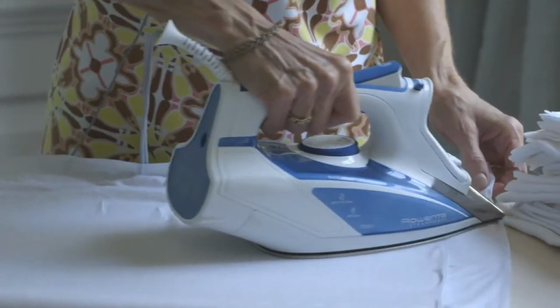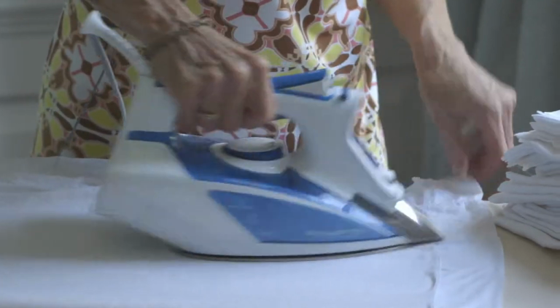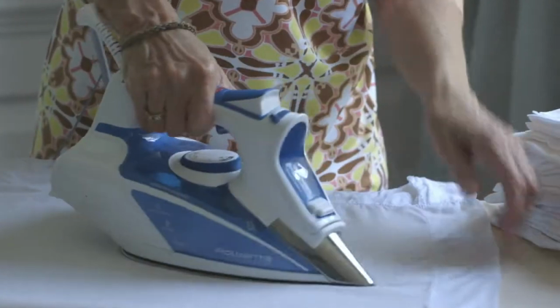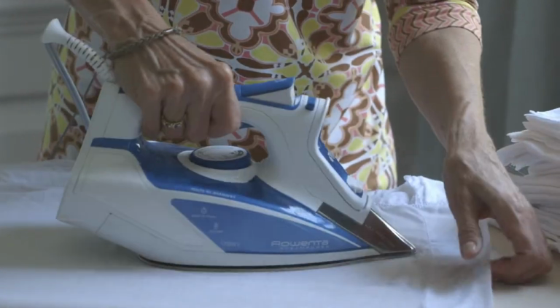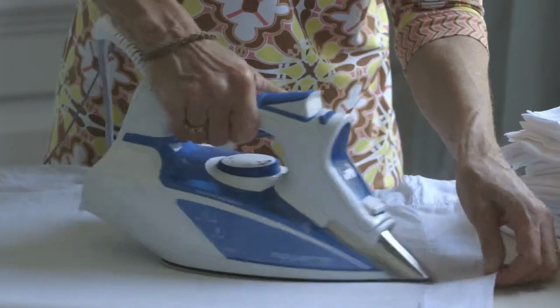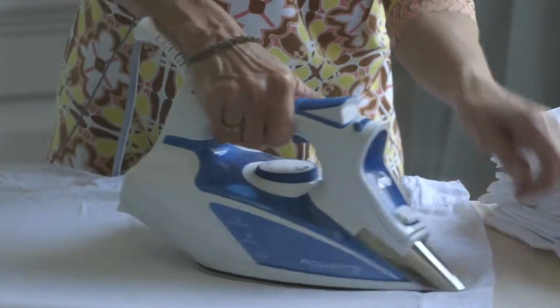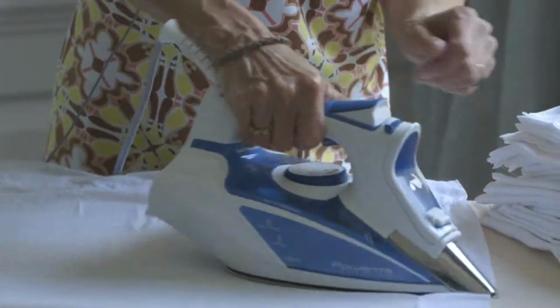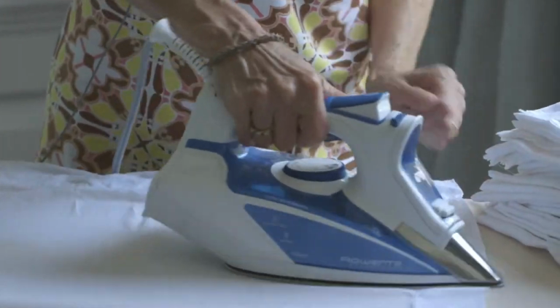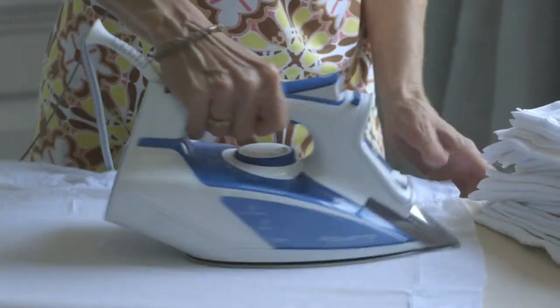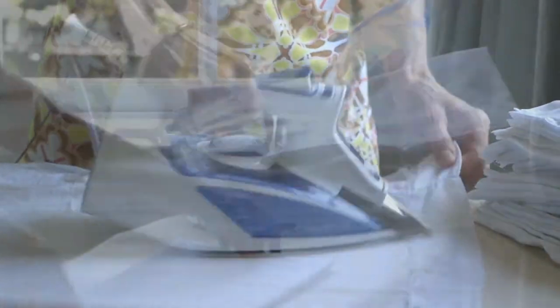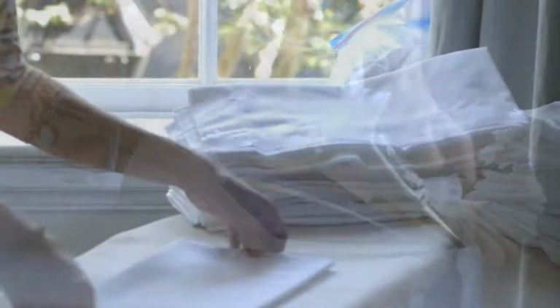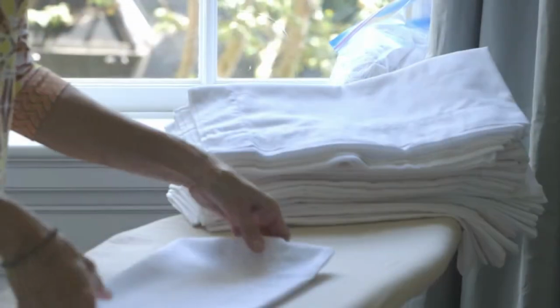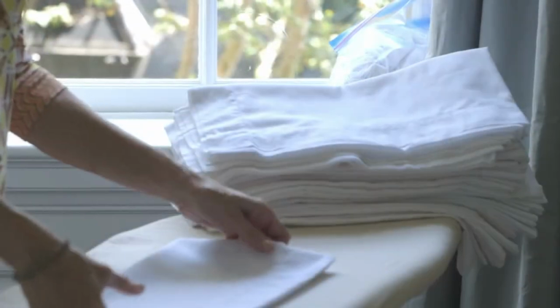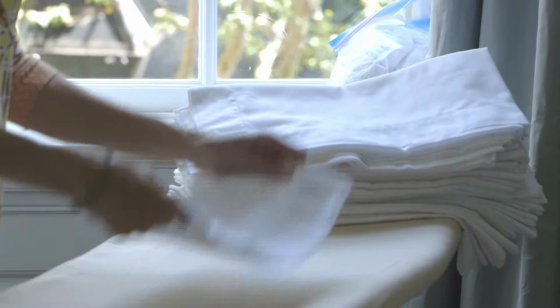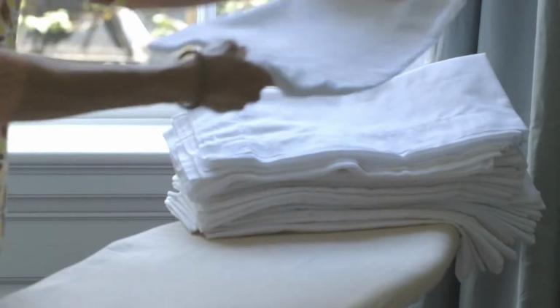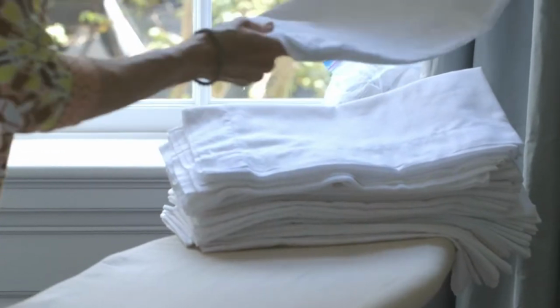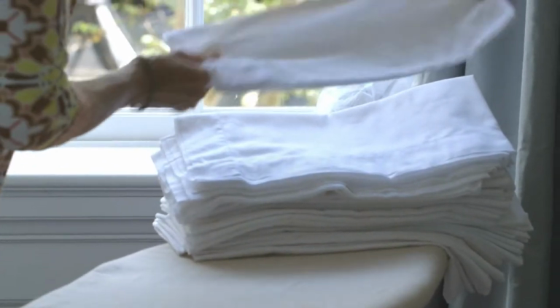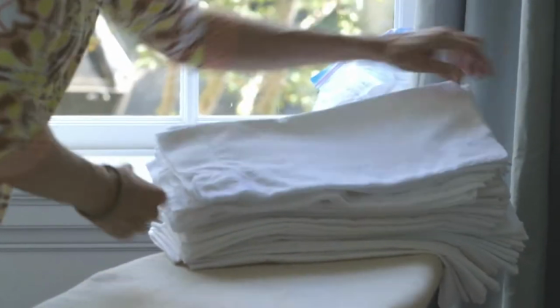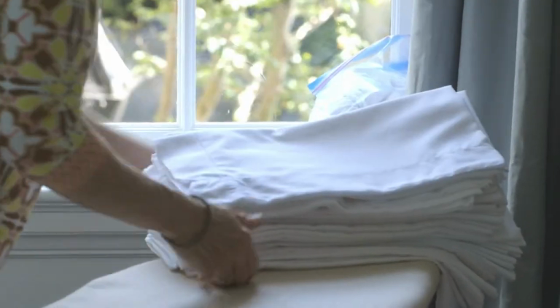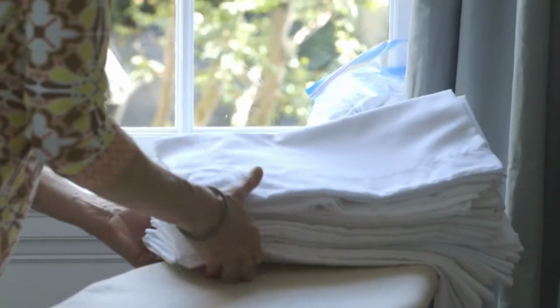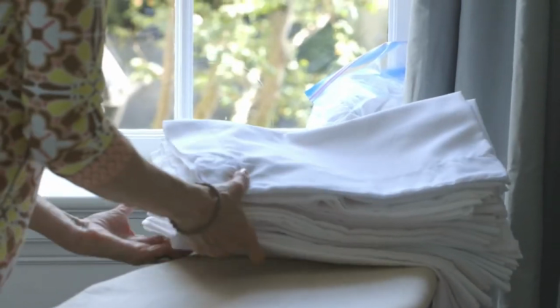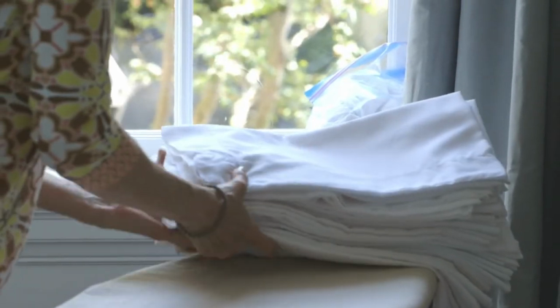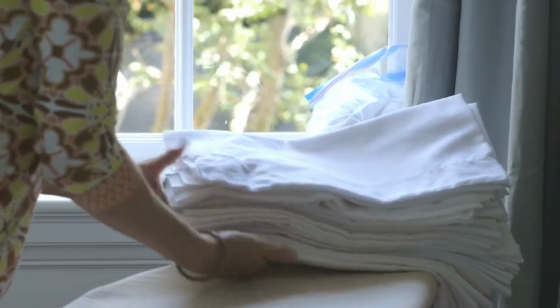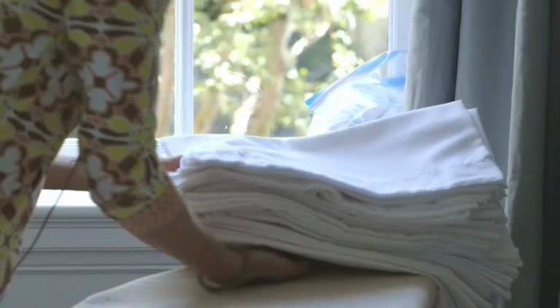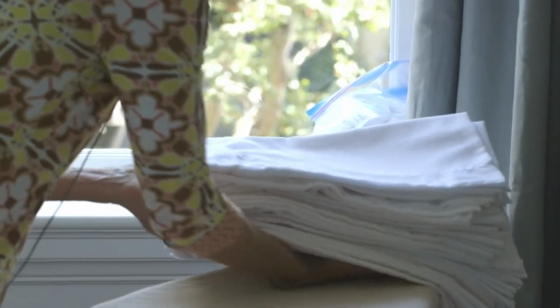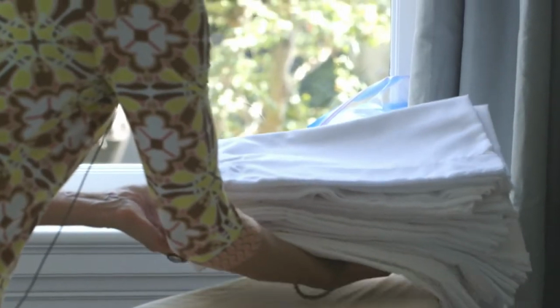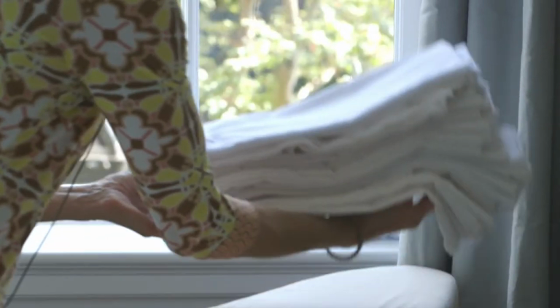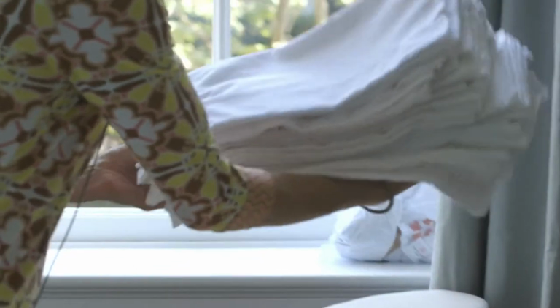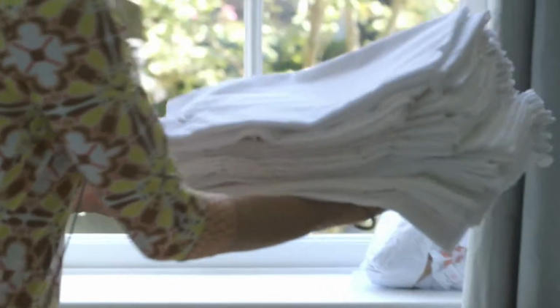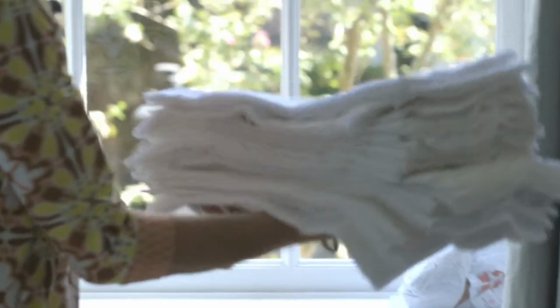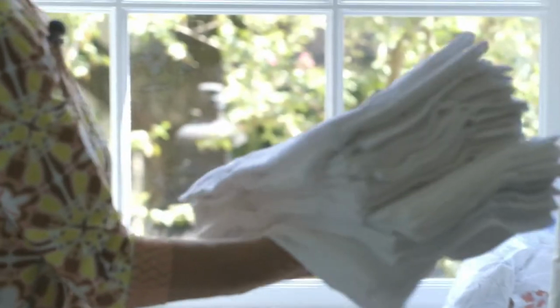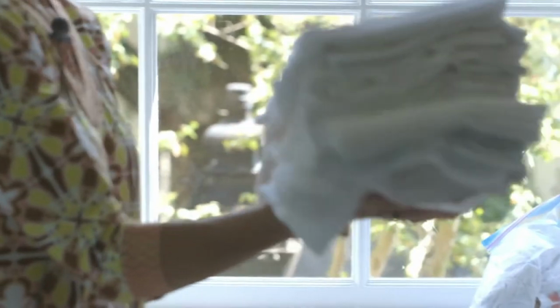Iron the damp linens until they are smooth and dry. Stack and store in your closet until their turn at your next dinner party.